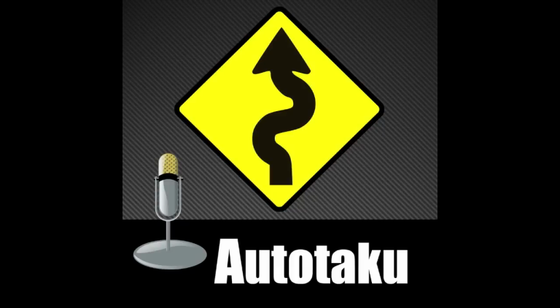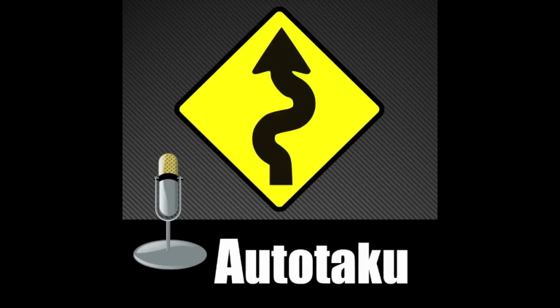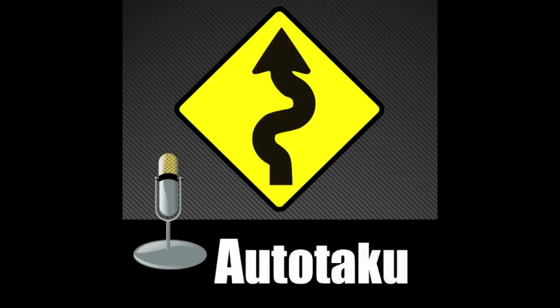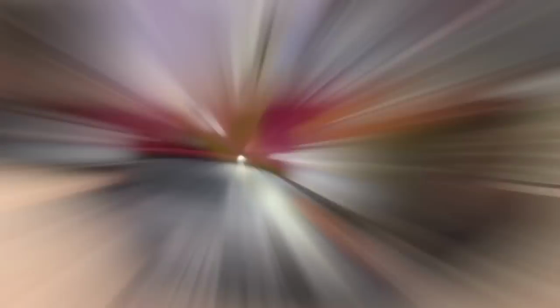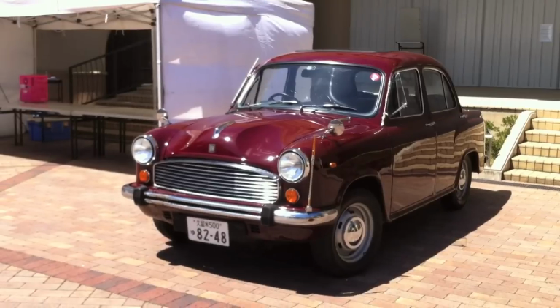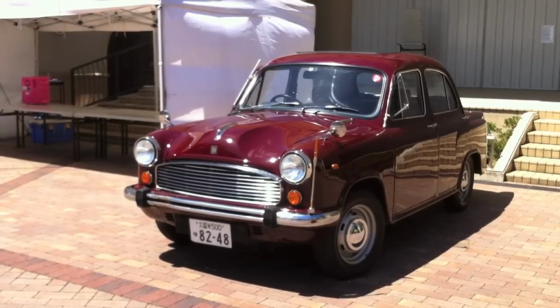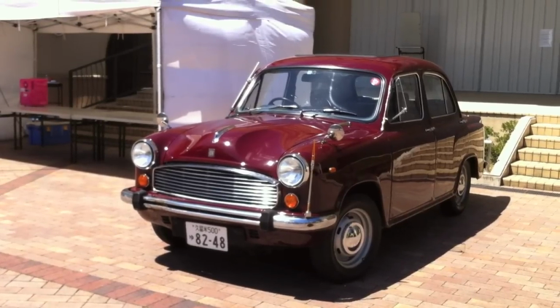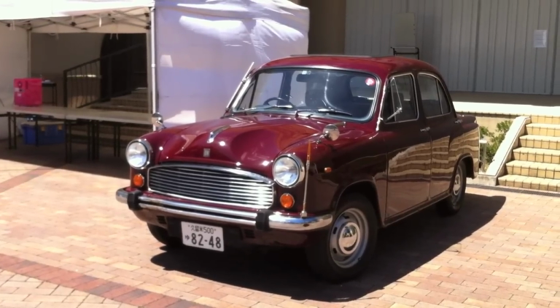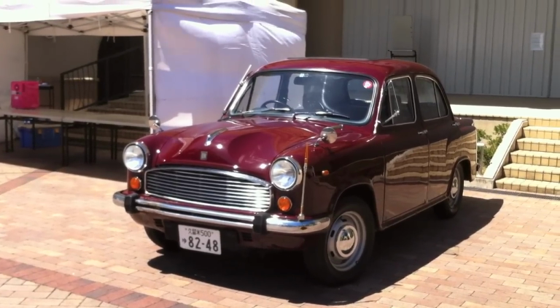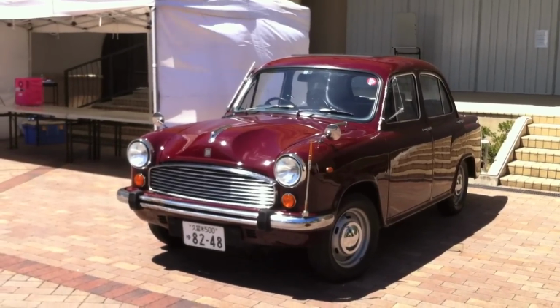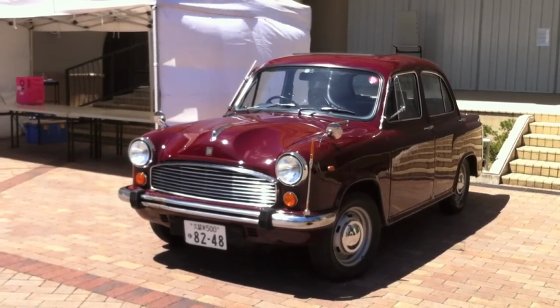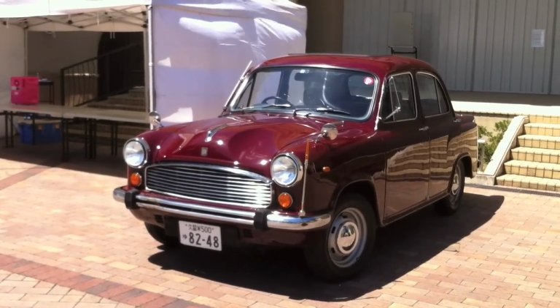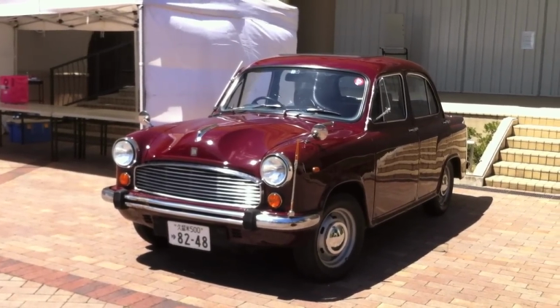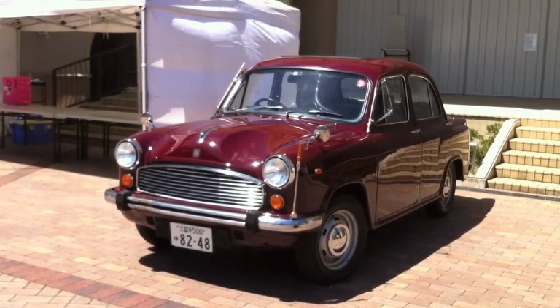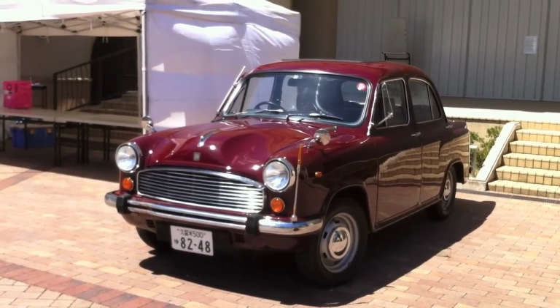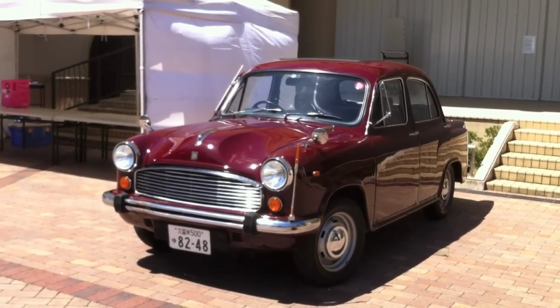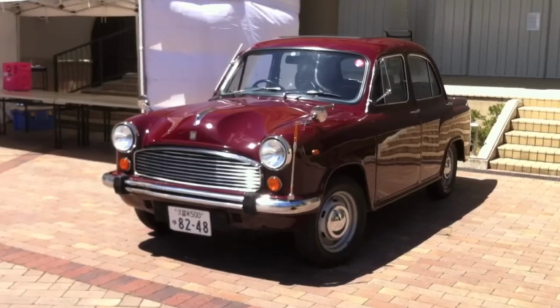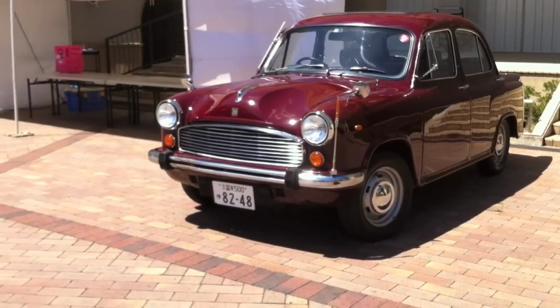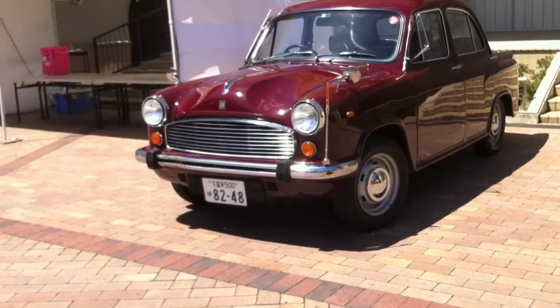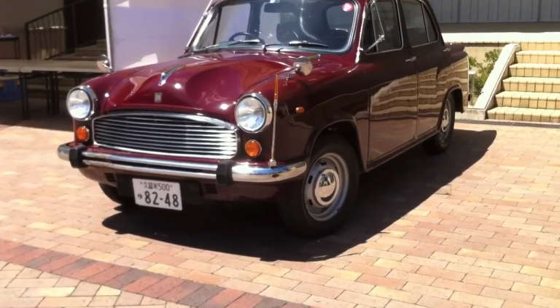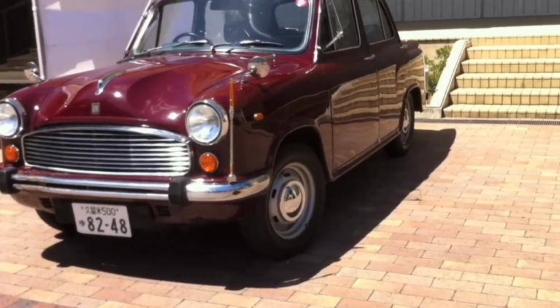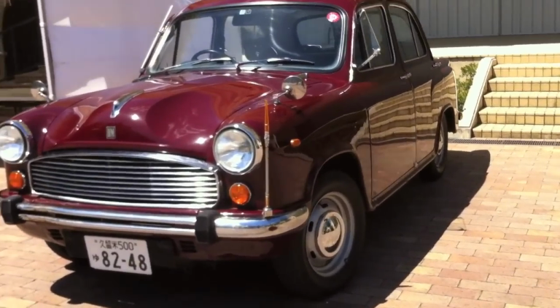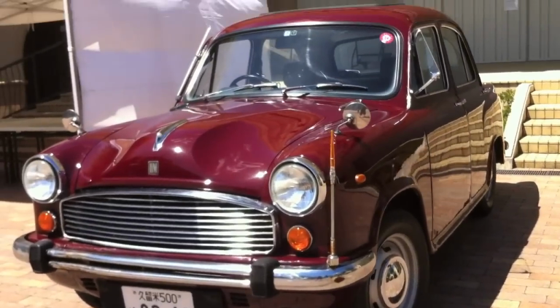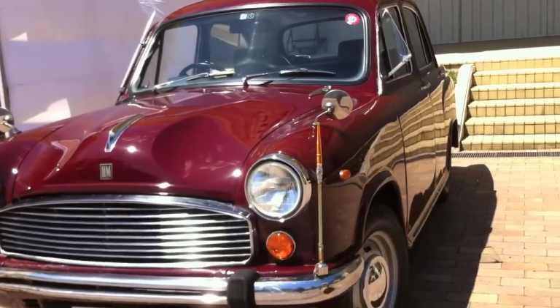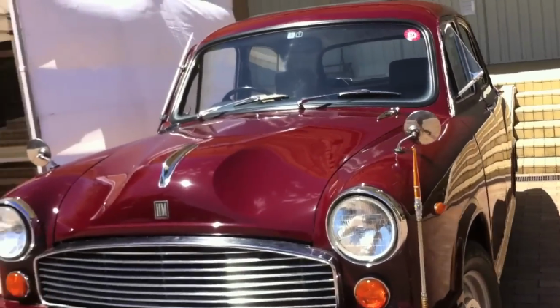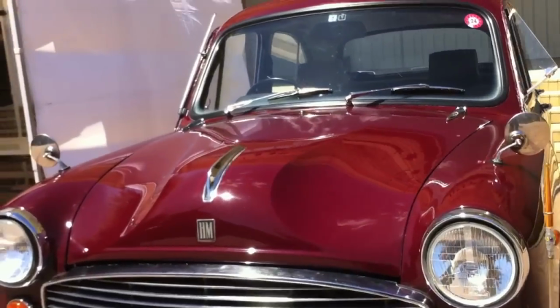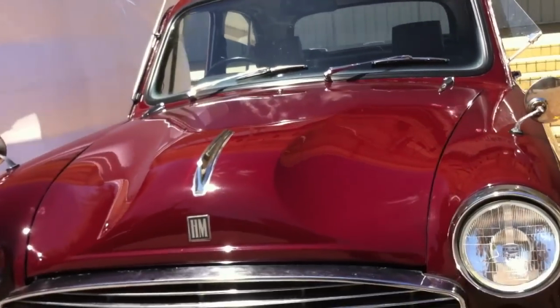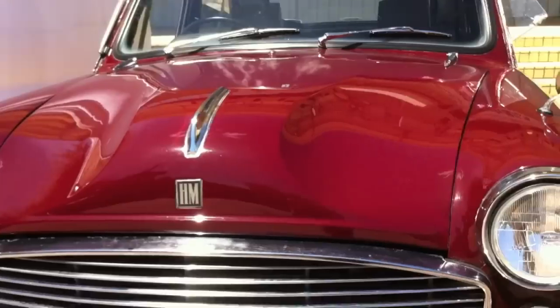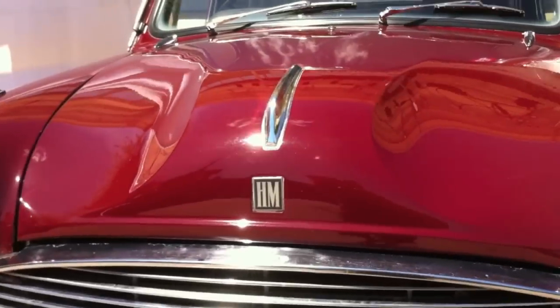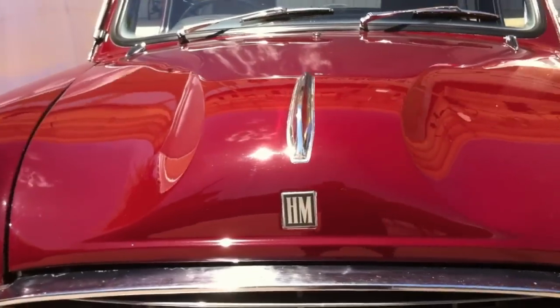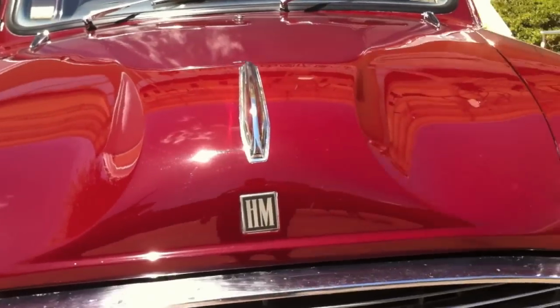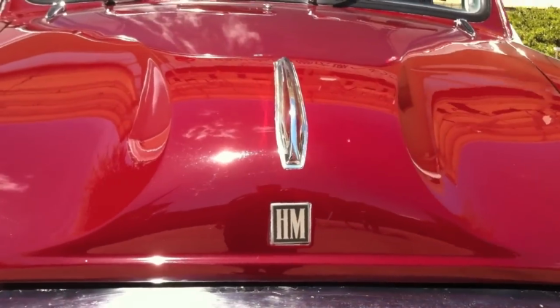Hey folks, let me tell you a little story. We went to a car show and this is pretty much the only car that showed up. There was another K truck, but I only took a little video and I might feature it later.